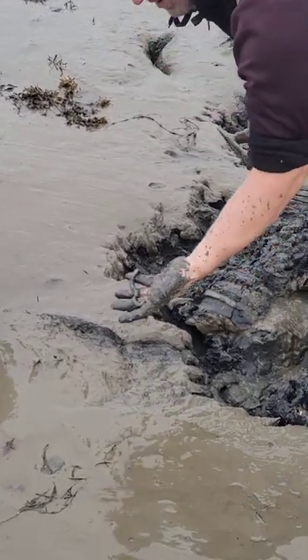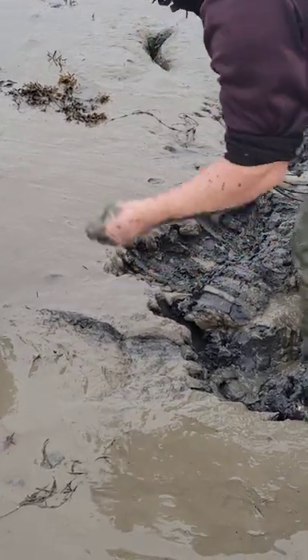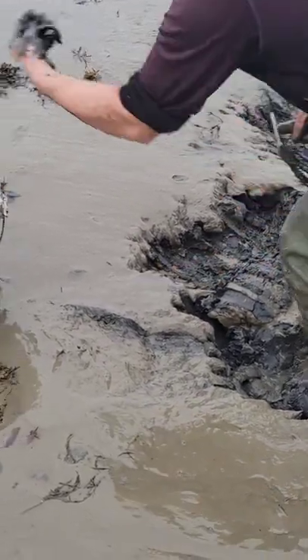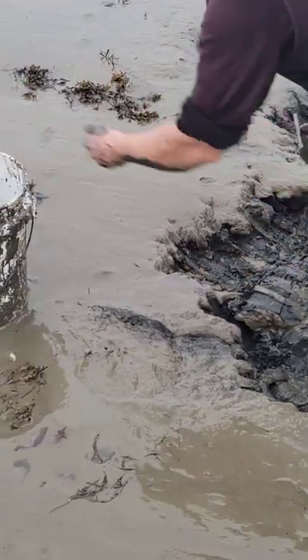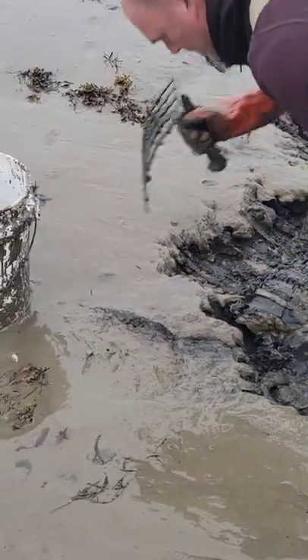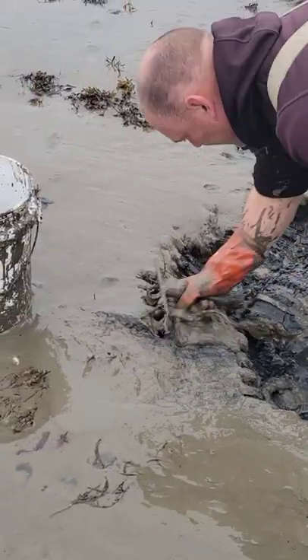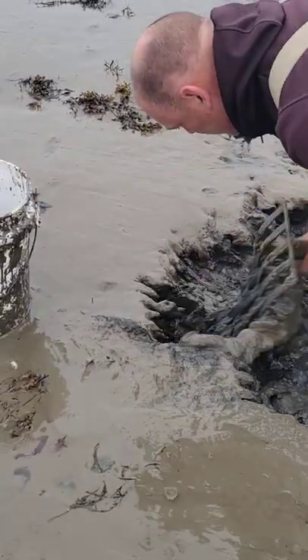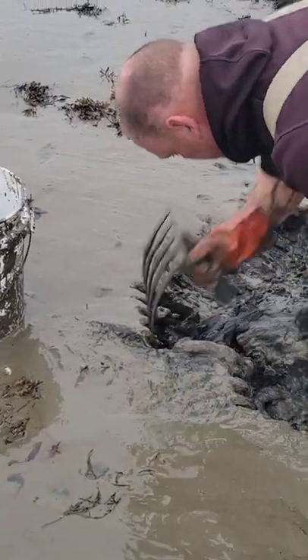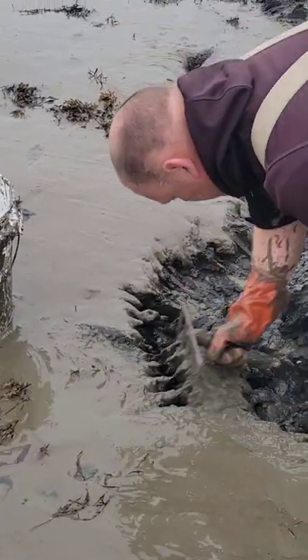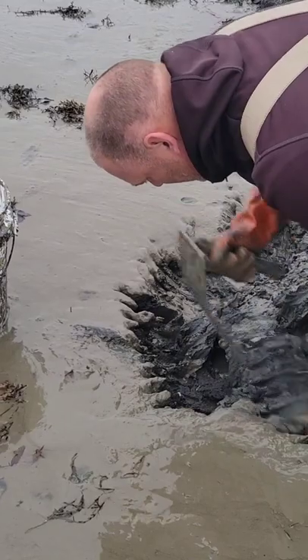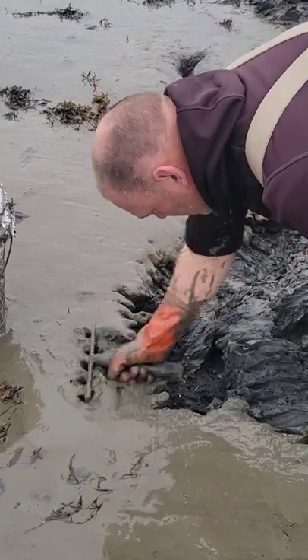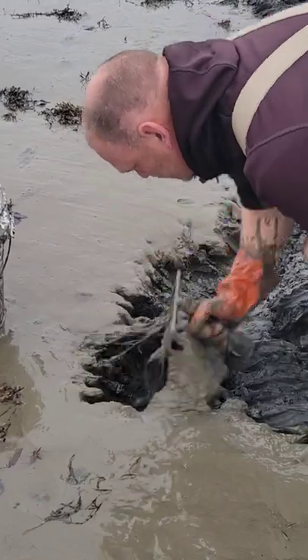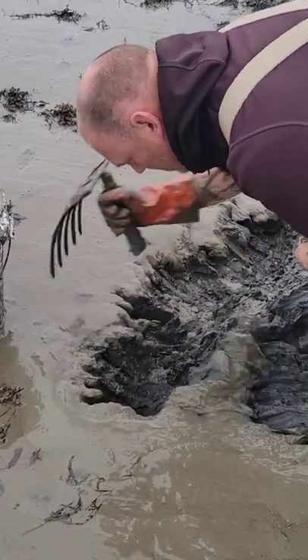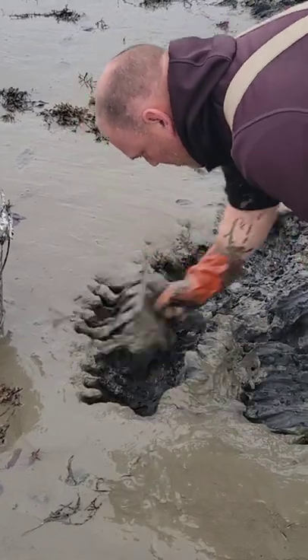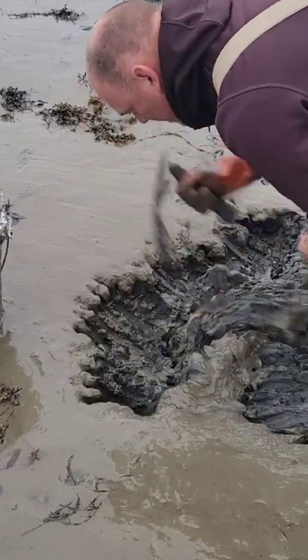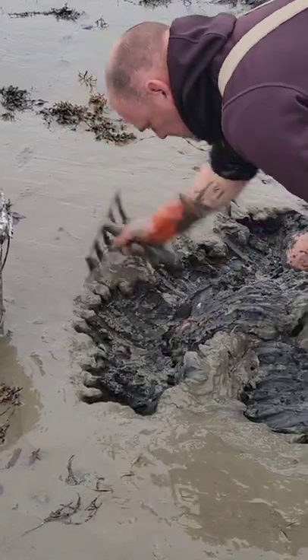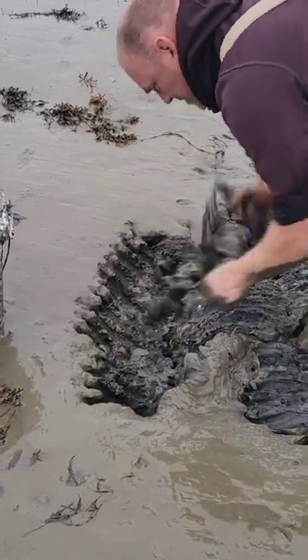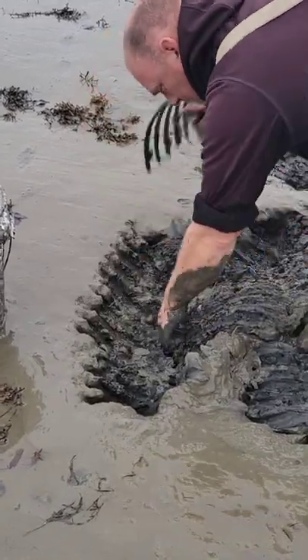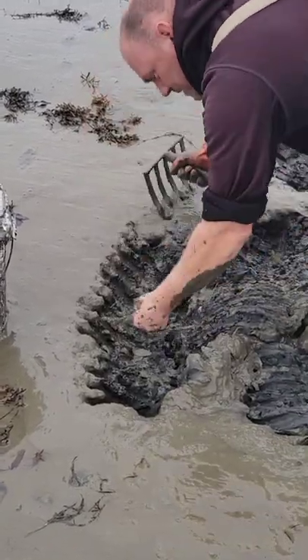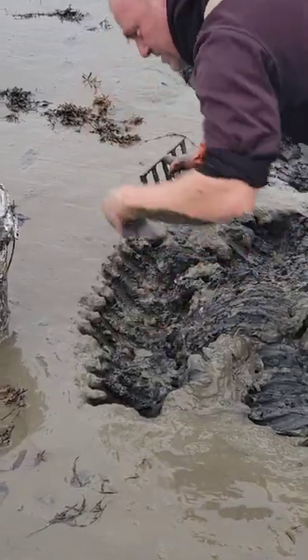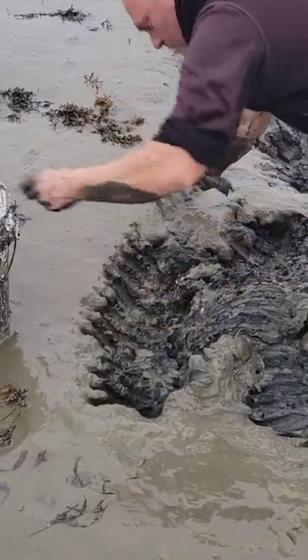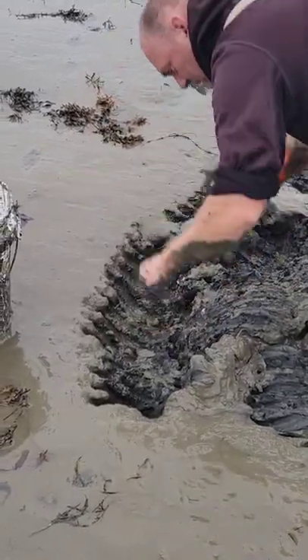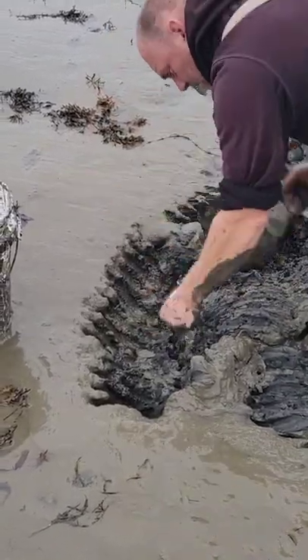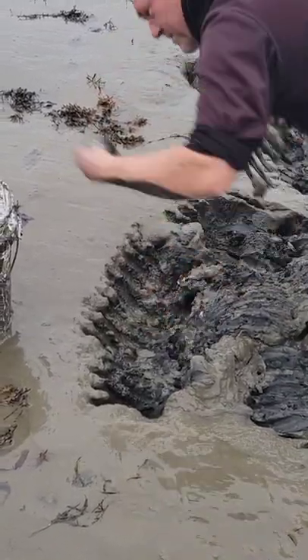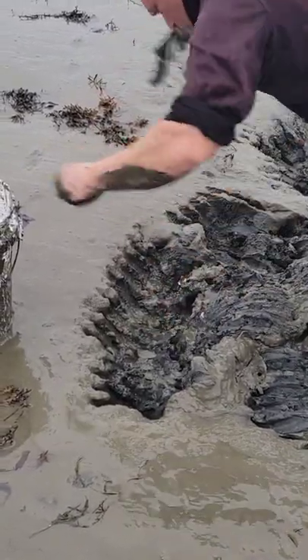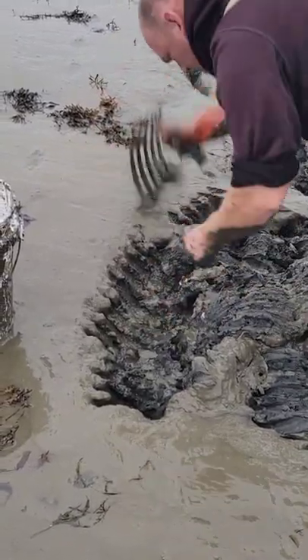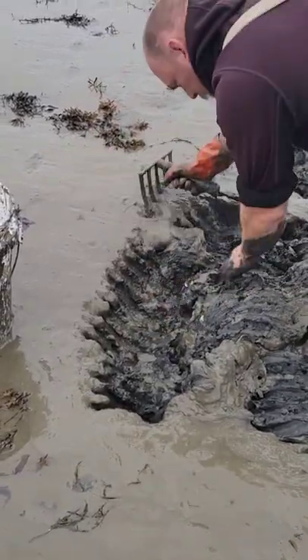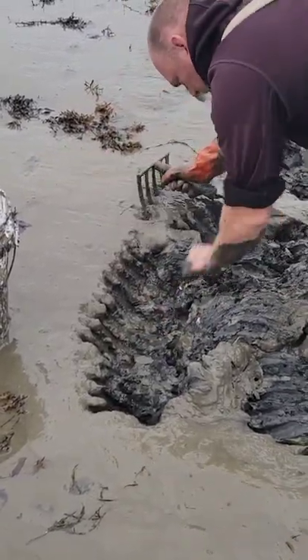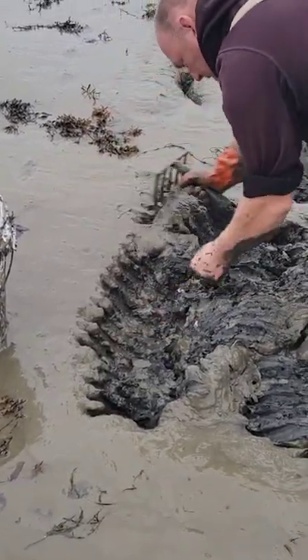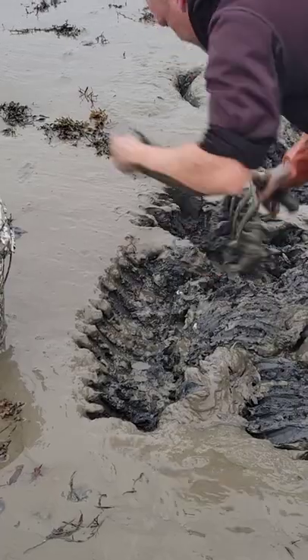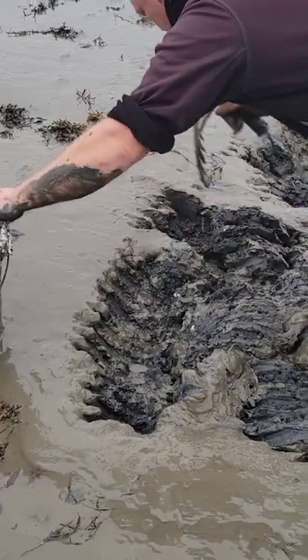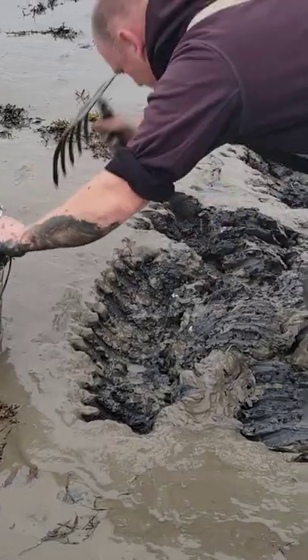There's a nice bloodworm right there. Just wanted to bring you guys along and show you the process. There's a sandworm there, another sandworm there, another sandworm there.